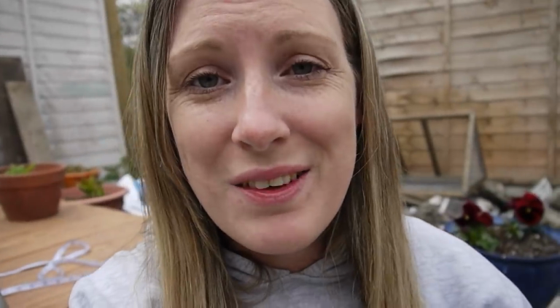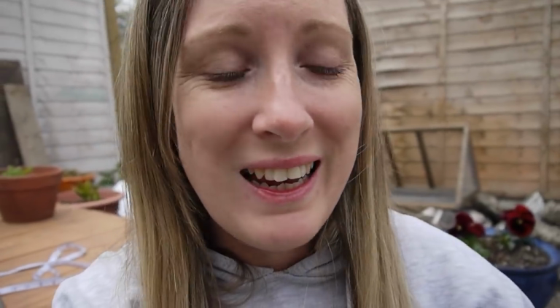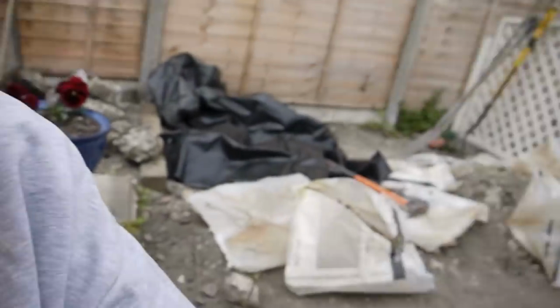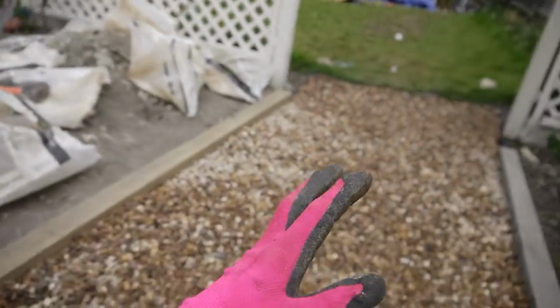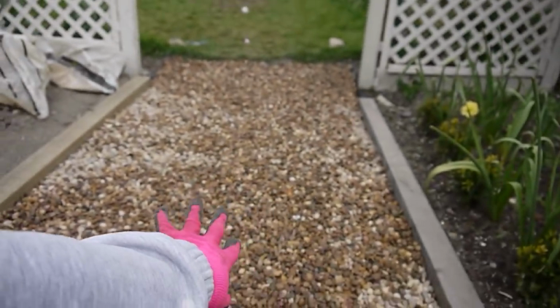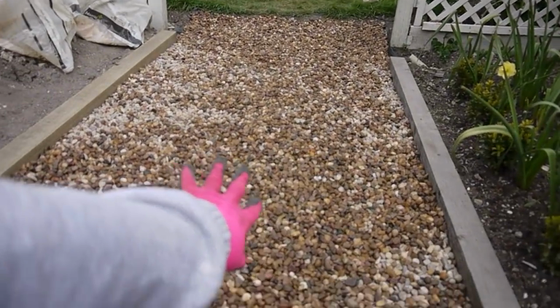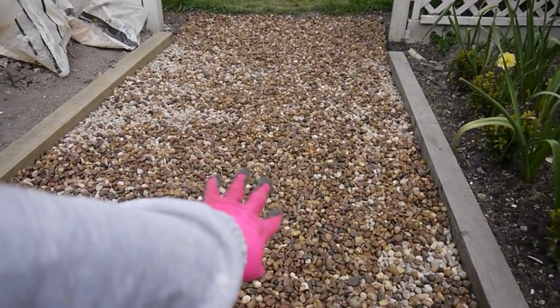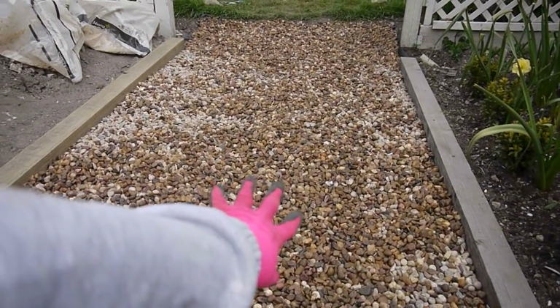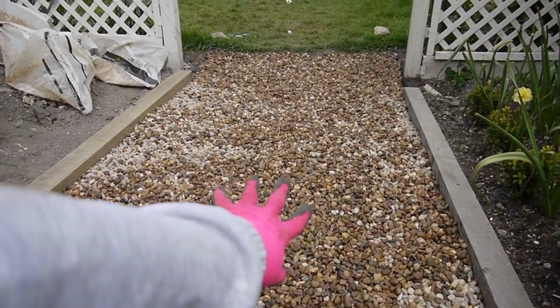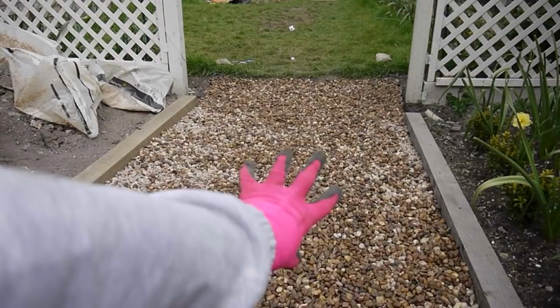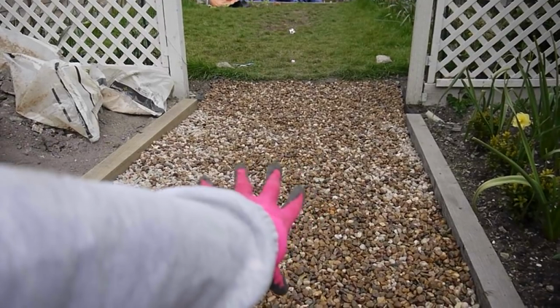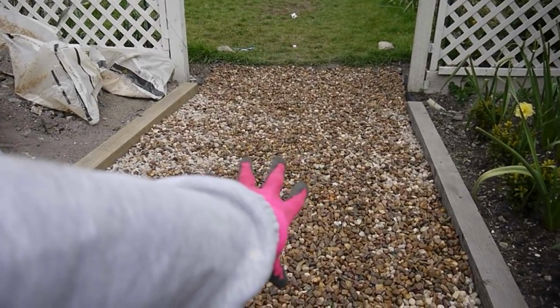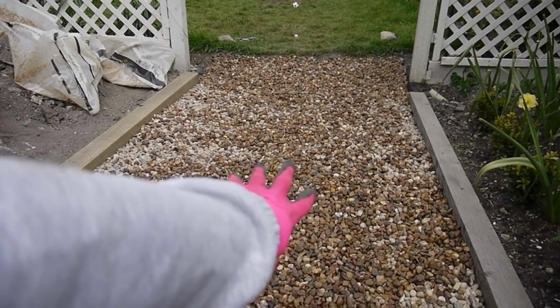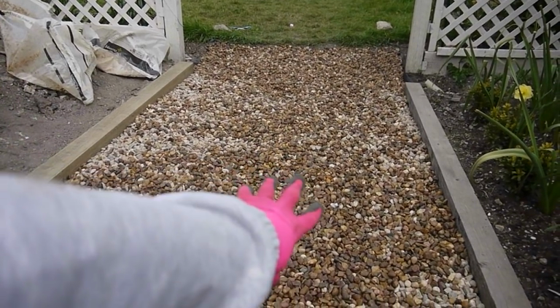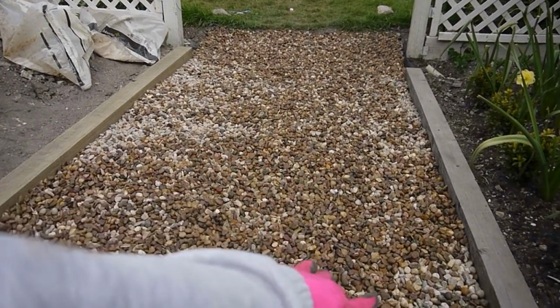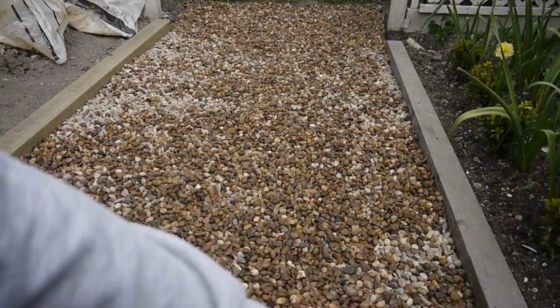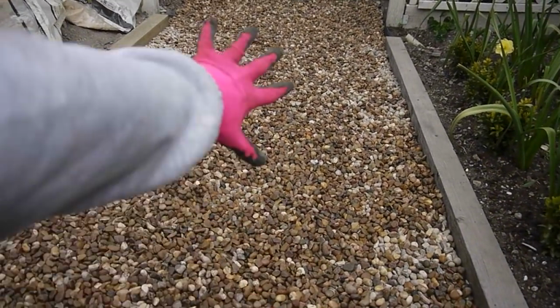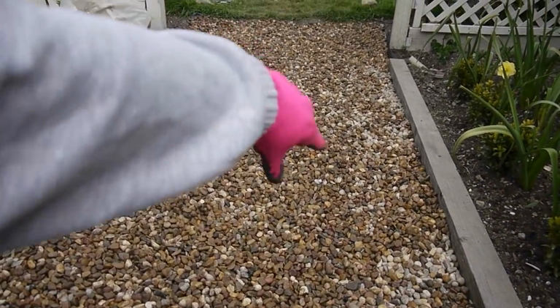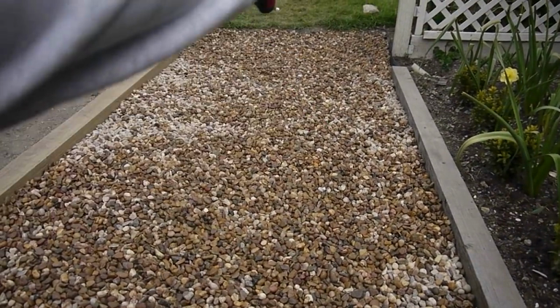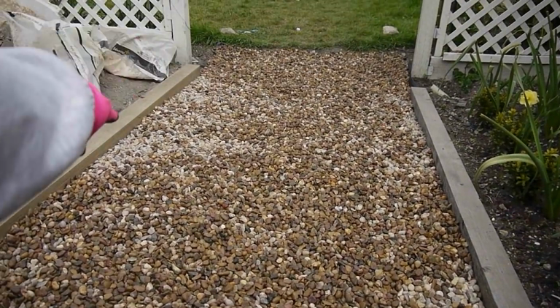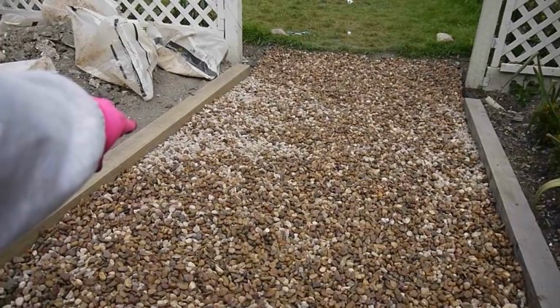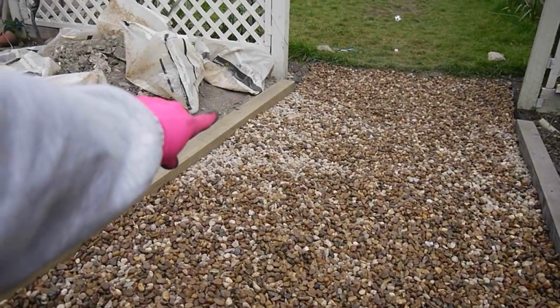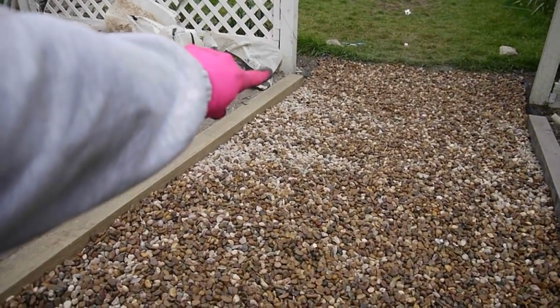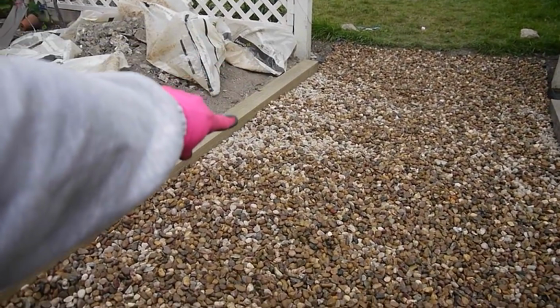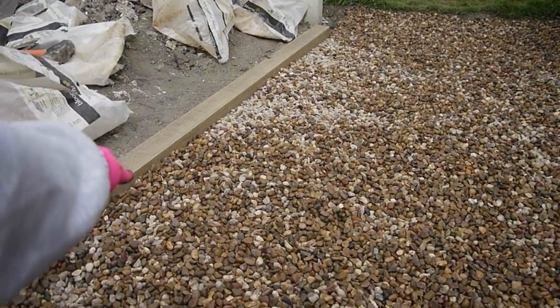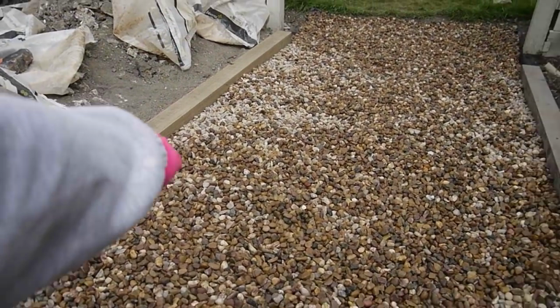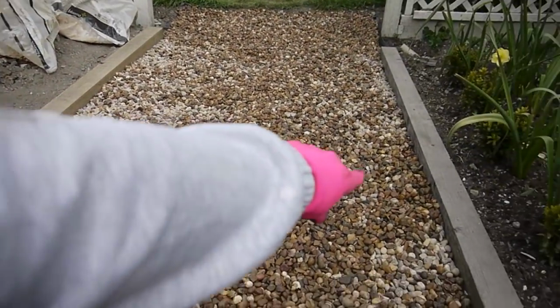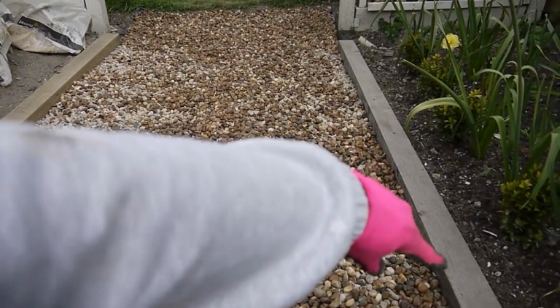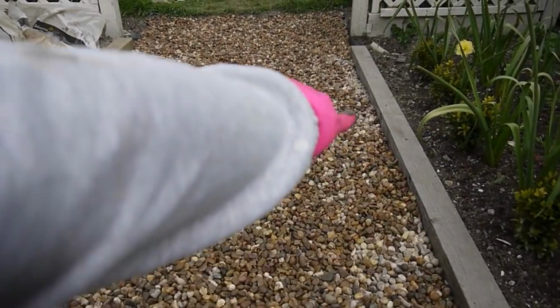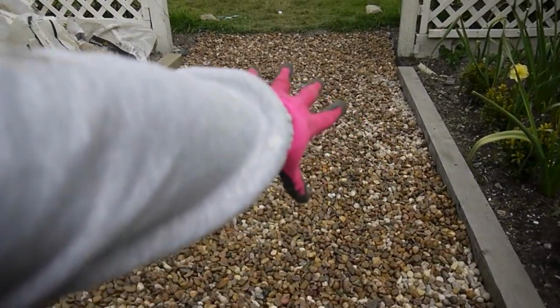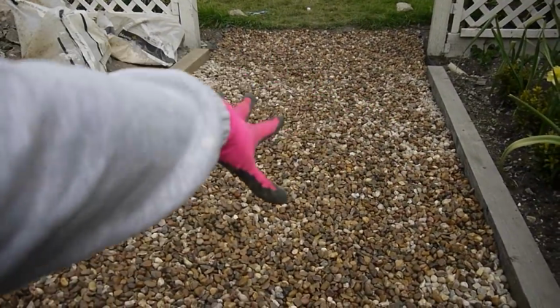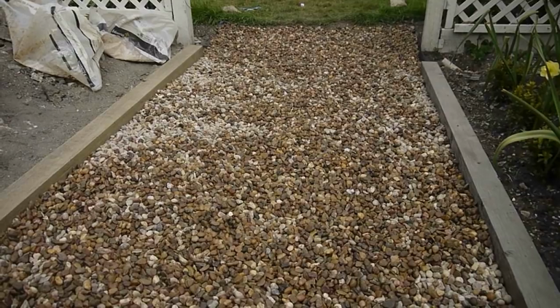It's complete! I'm so super proud of this. It cost us about 30 quid to do this. It's just a case of getting all the rocks up, putting some weed membrane down, and these are fence posts that we've just put either side, then fill it with gravel.